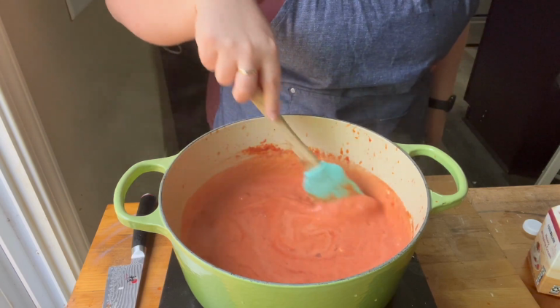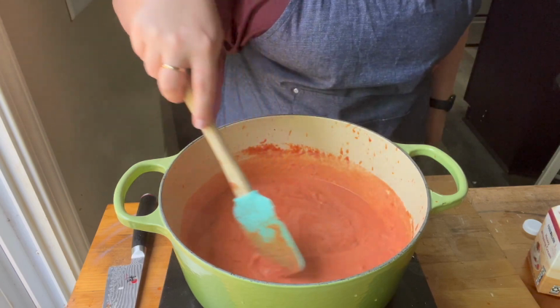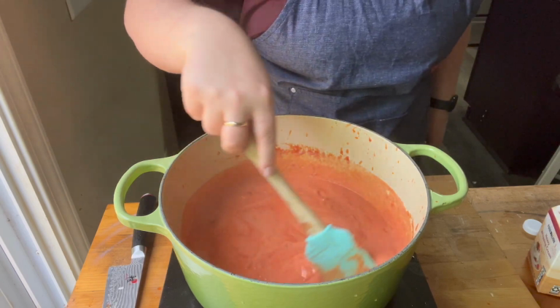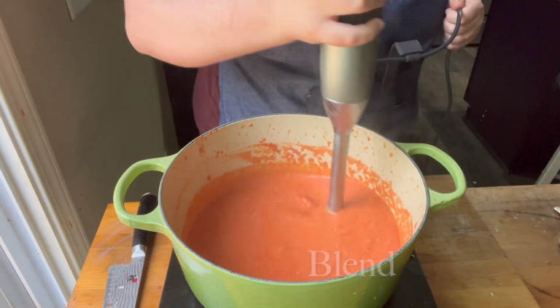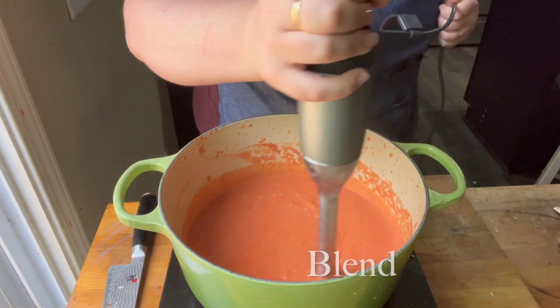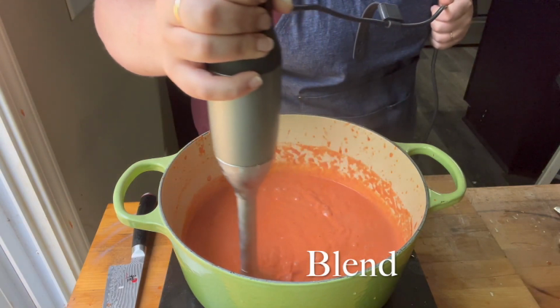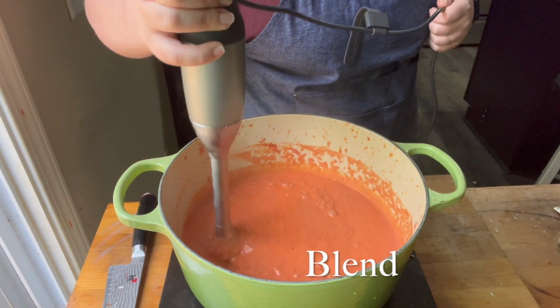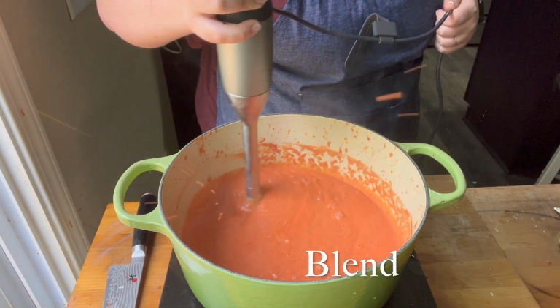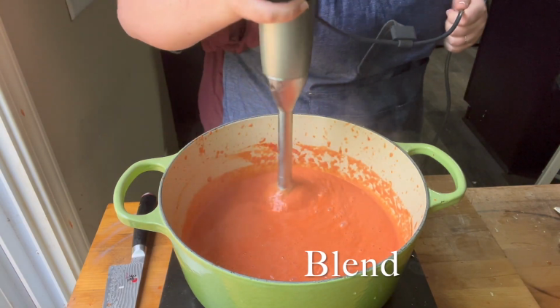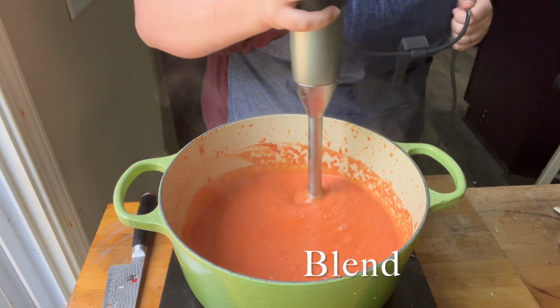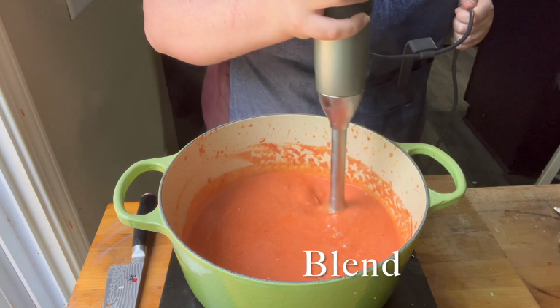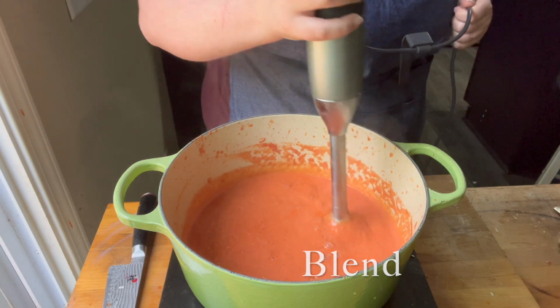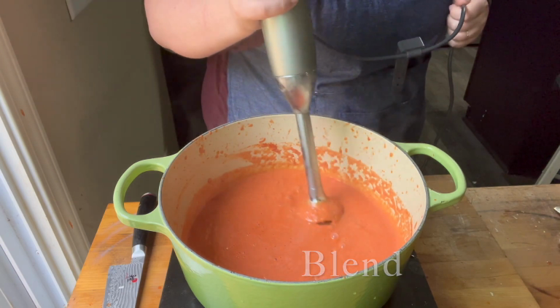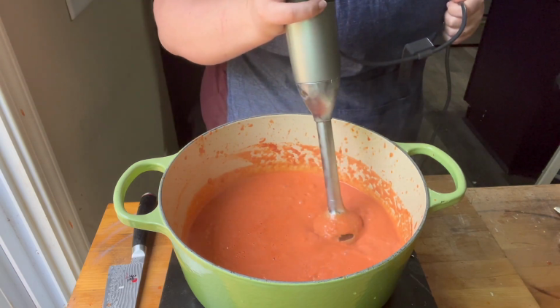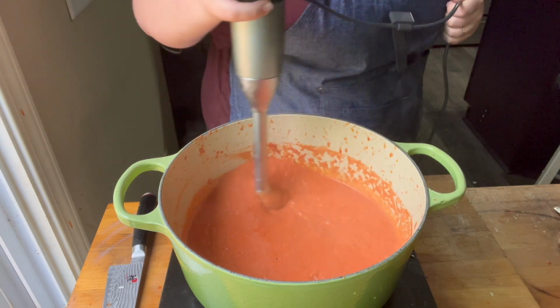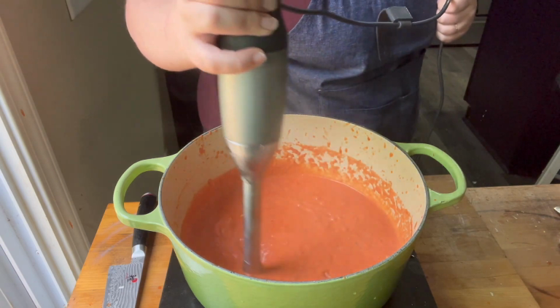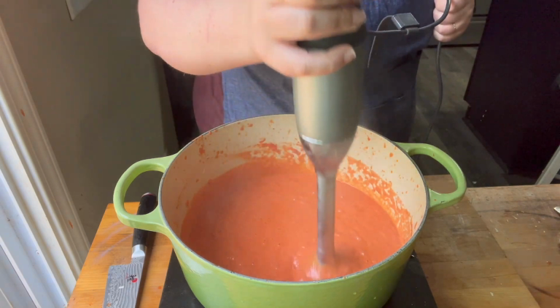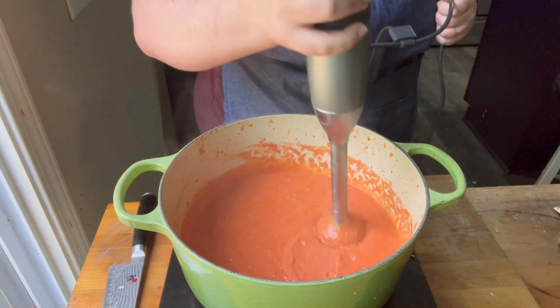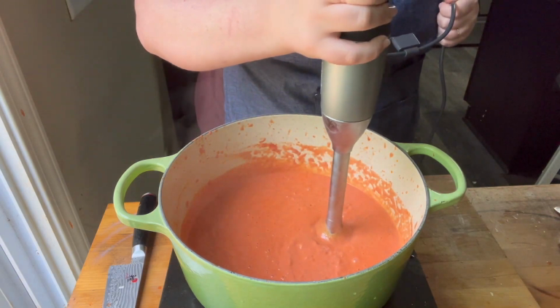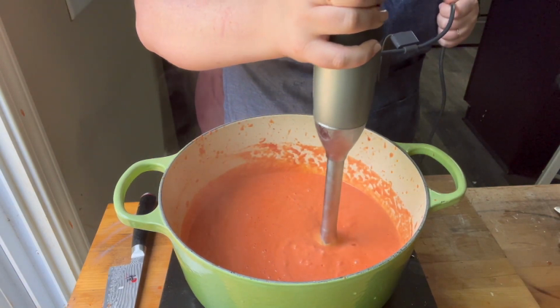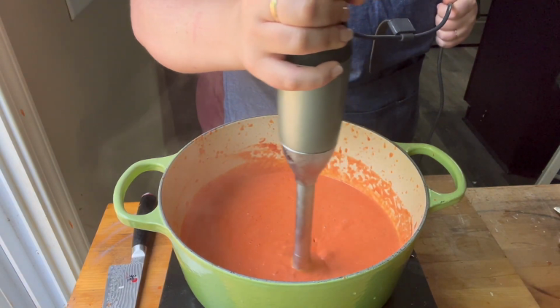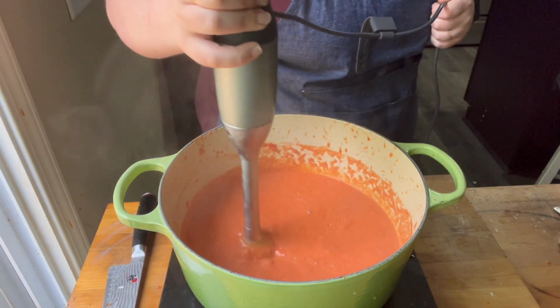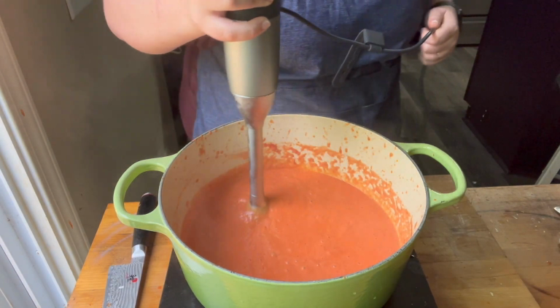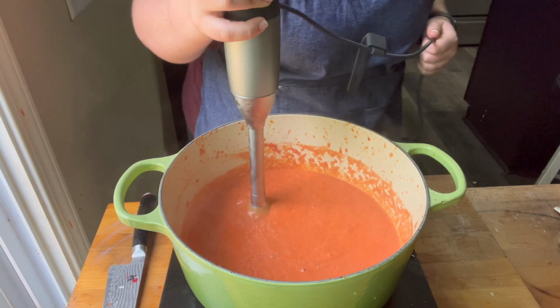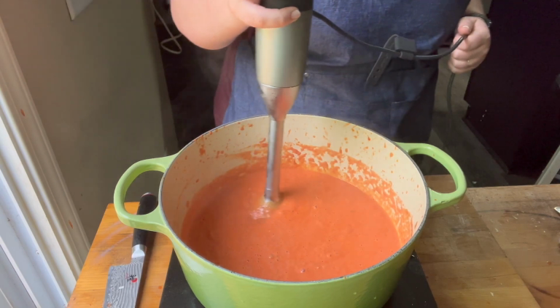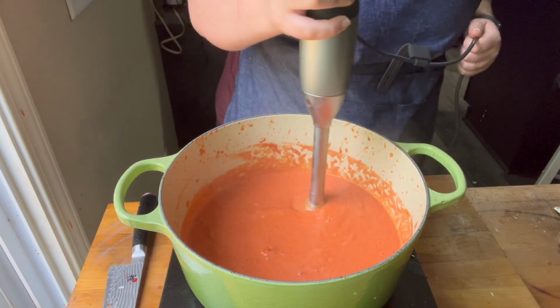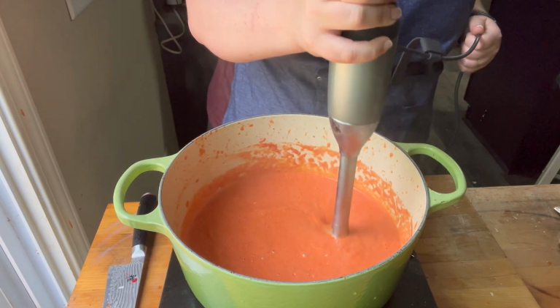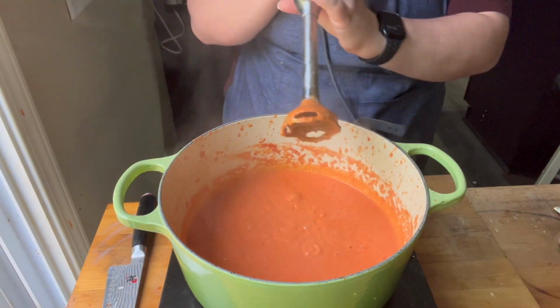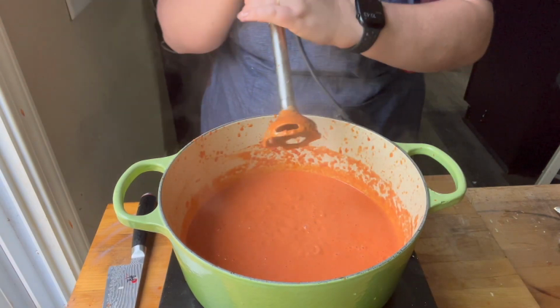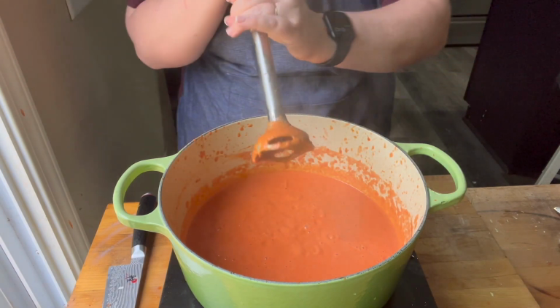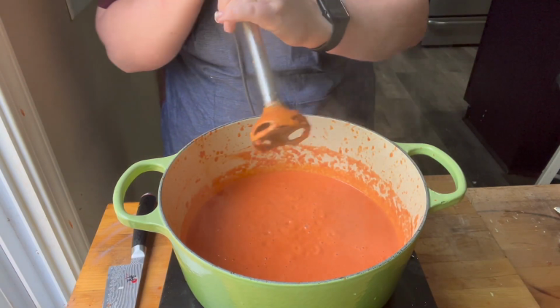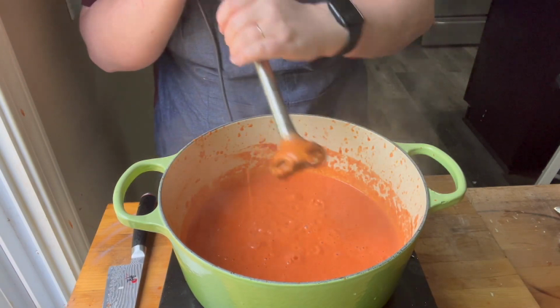You don't have to blend it if you don't want to. If you'd like a chunkier soup, you can skip blending. But if you want a real tomato bisque, you want it to be blended smooth.